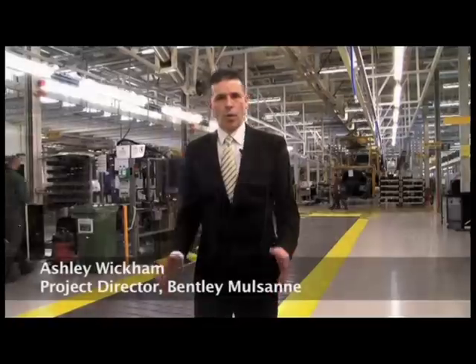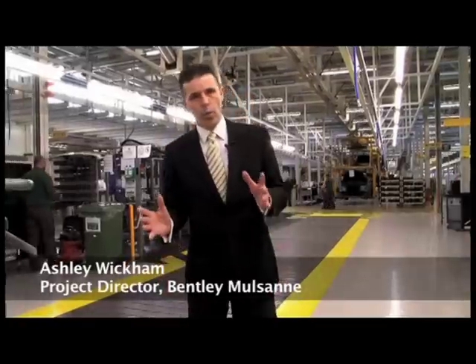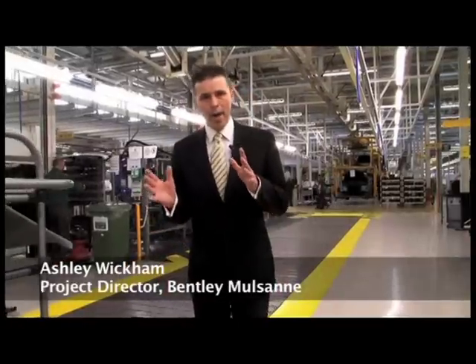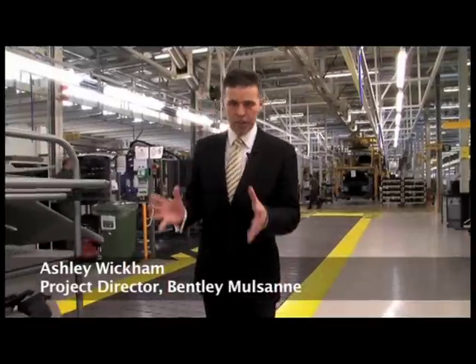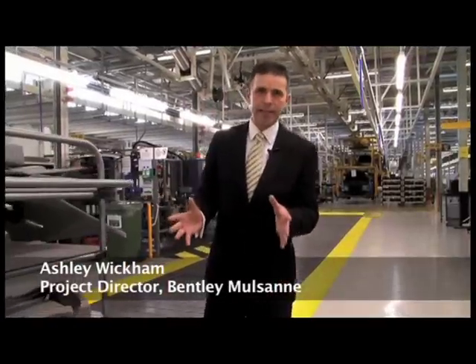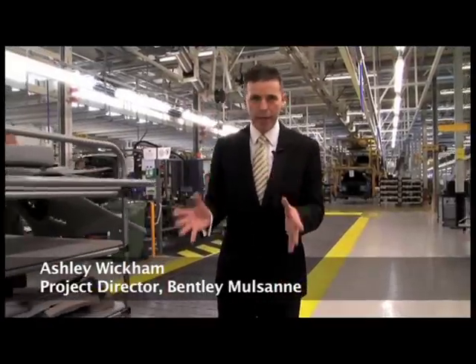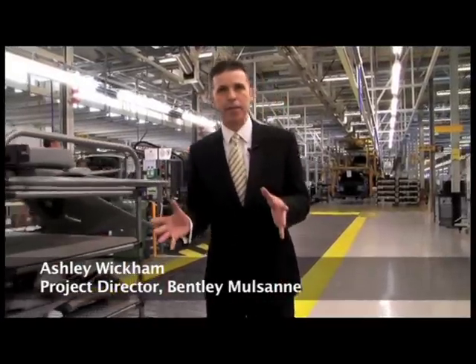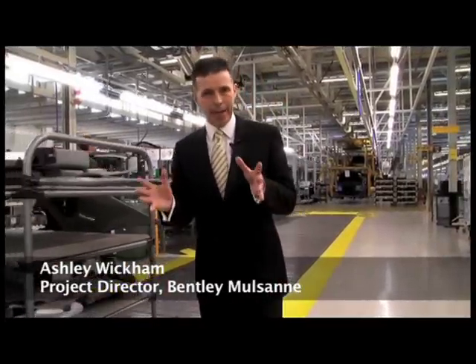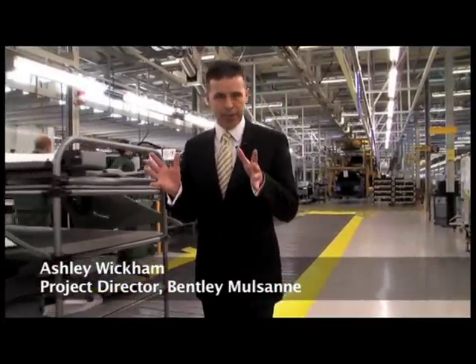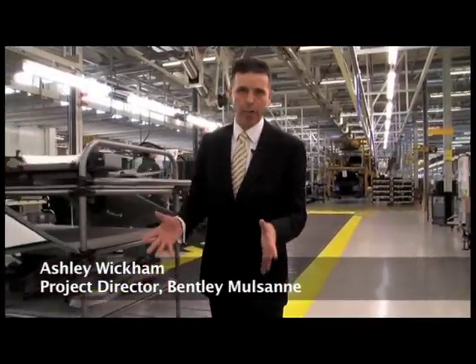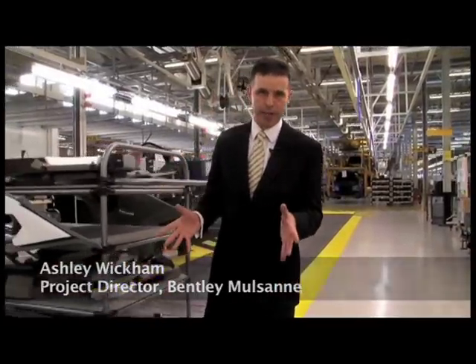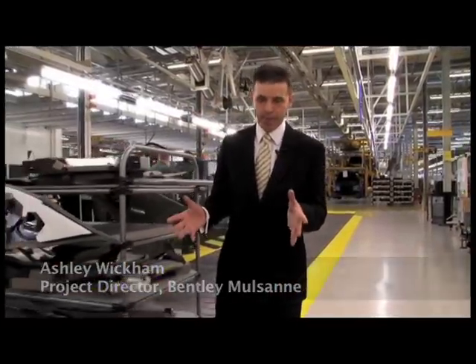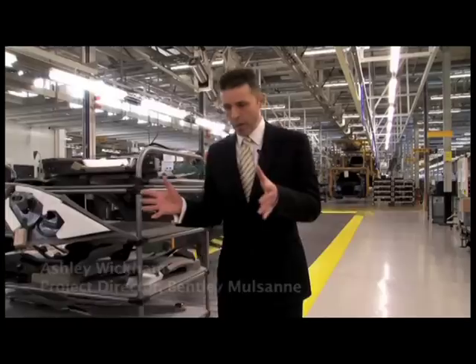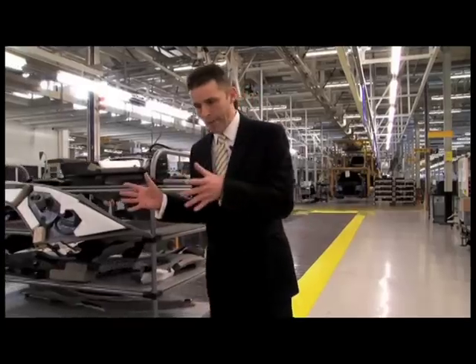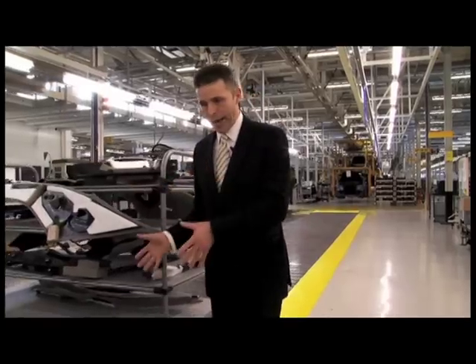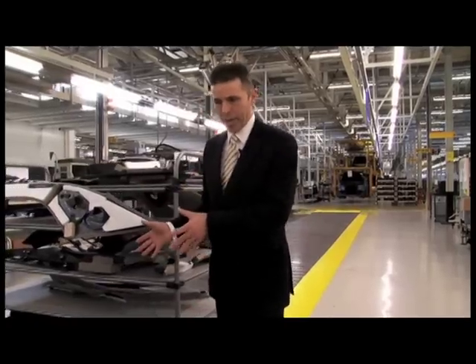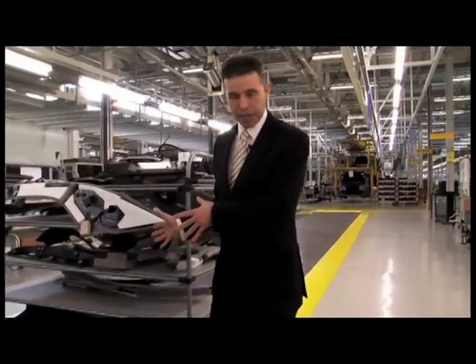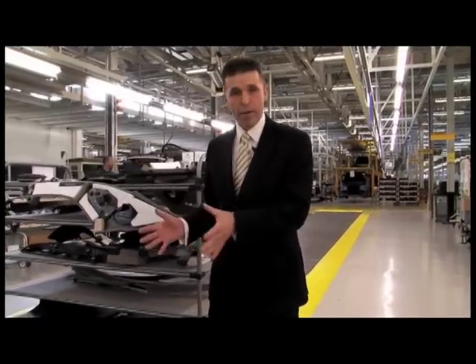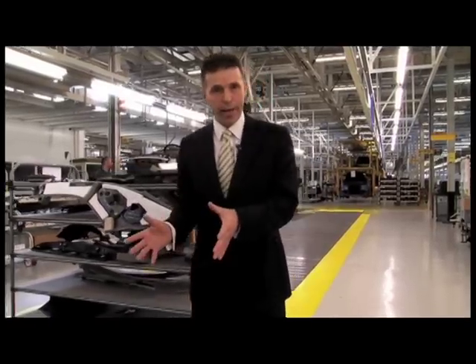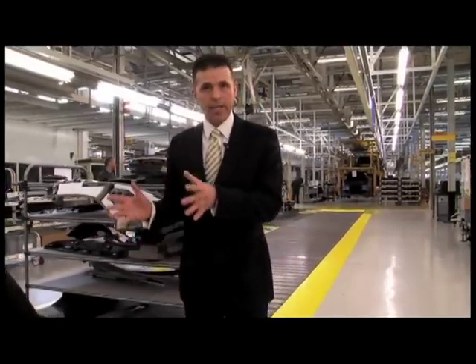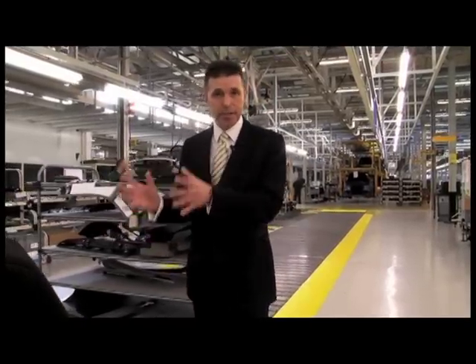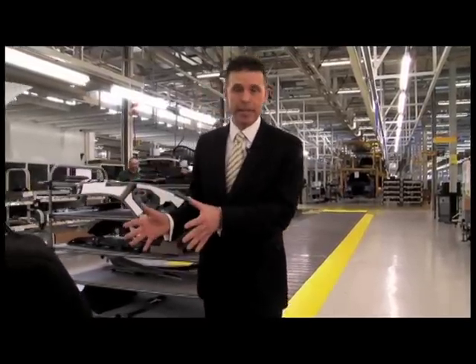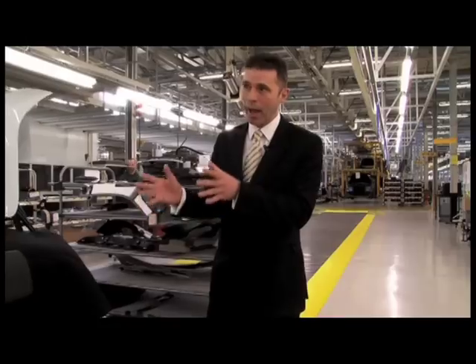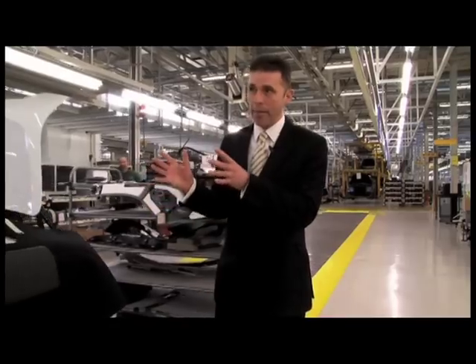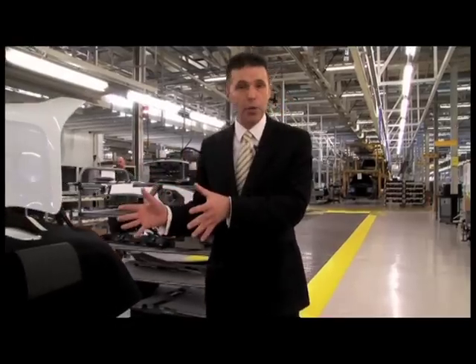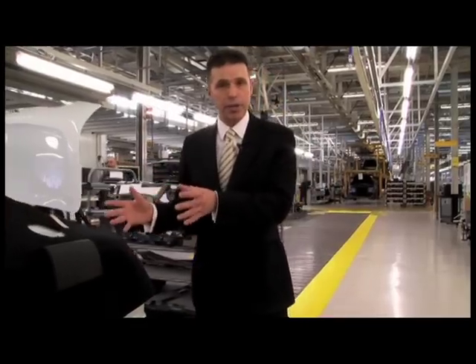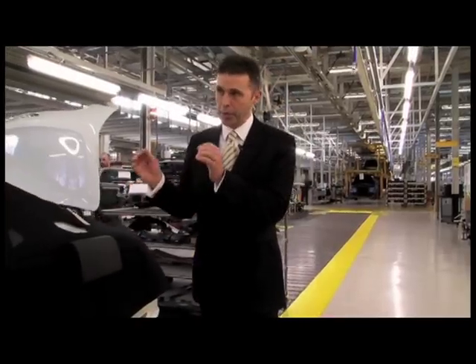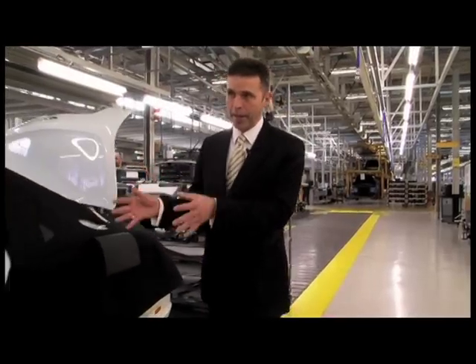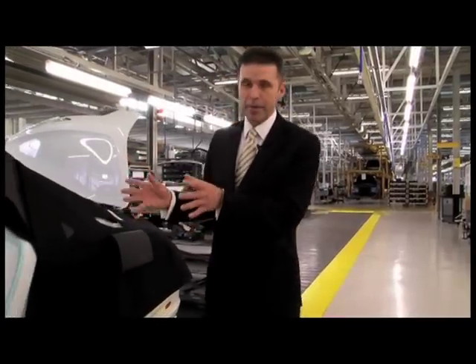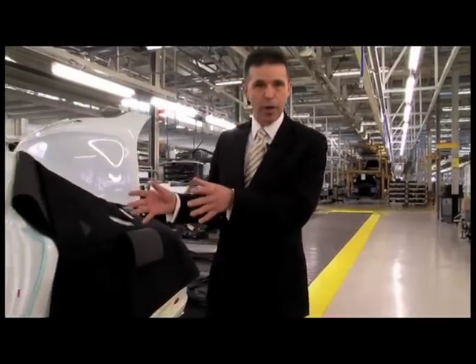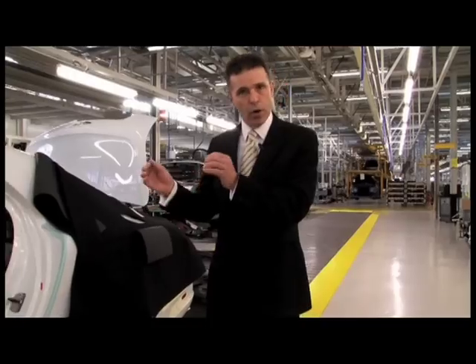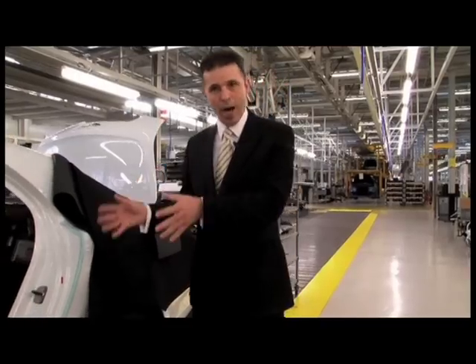We're now approximately six weeks into the Bentley Mulsanne build process. We have a track which actually is a slow-moving track. It stops intermittently to allow our build associates to fulfil their individual work requirements.